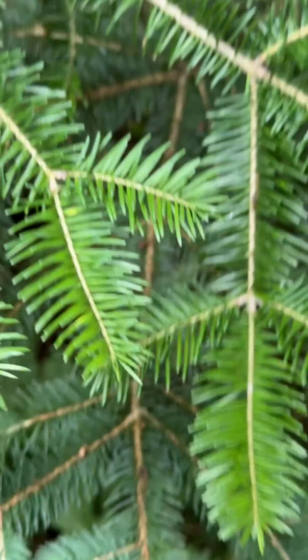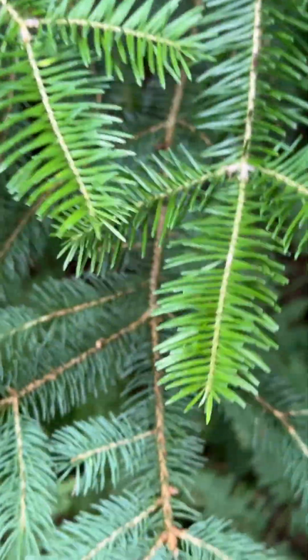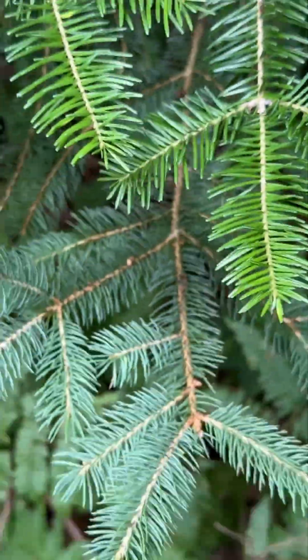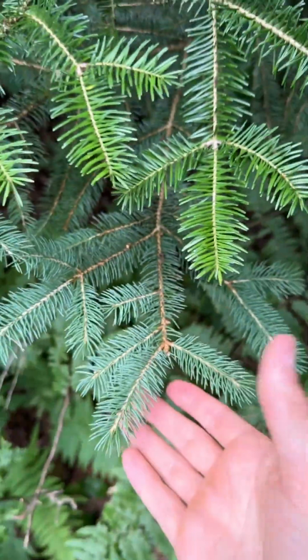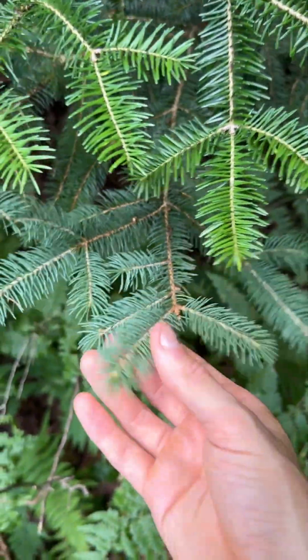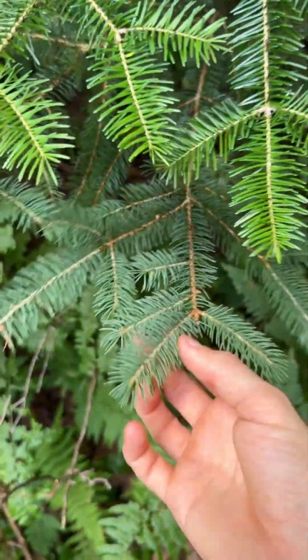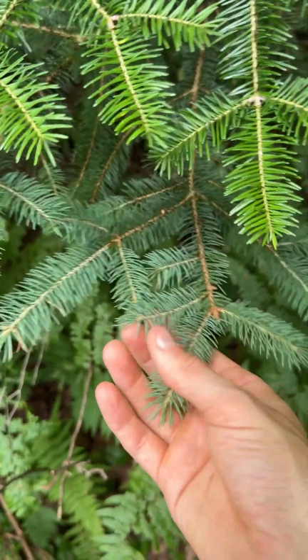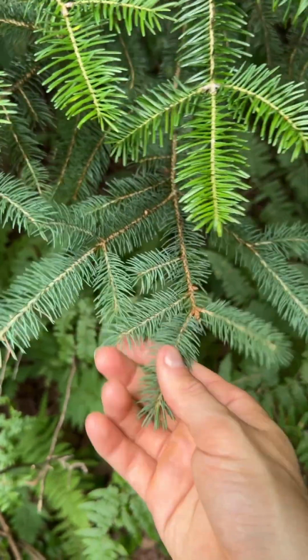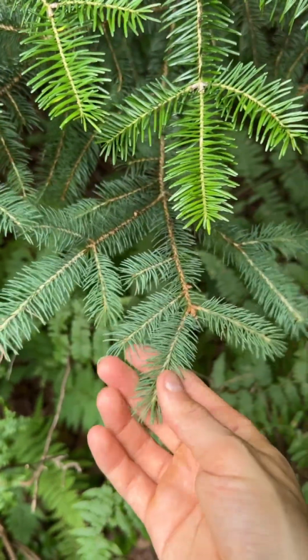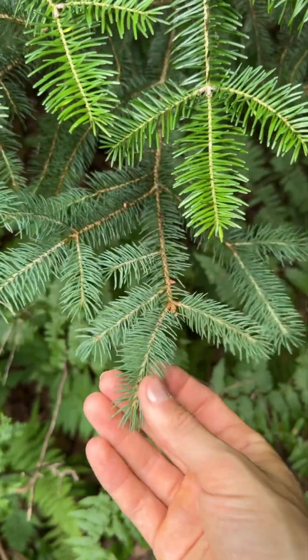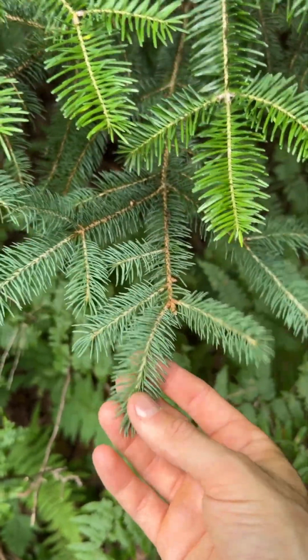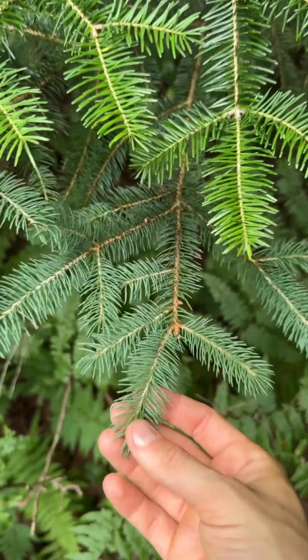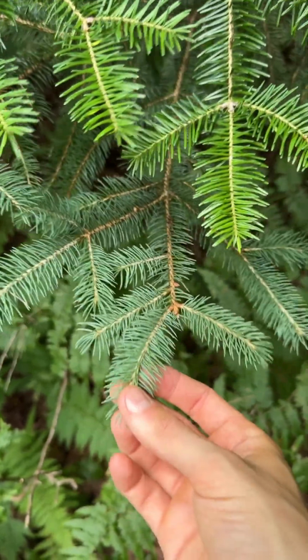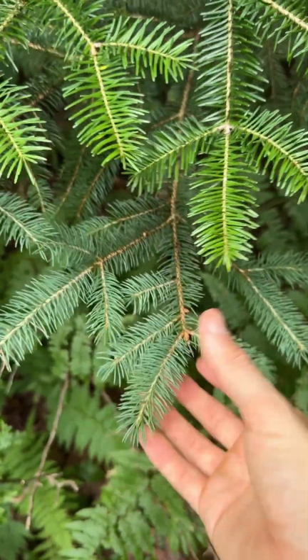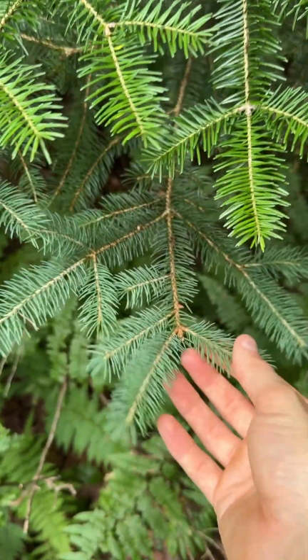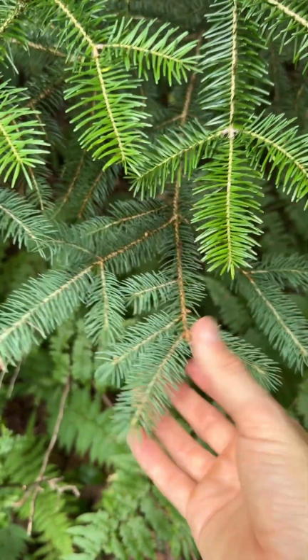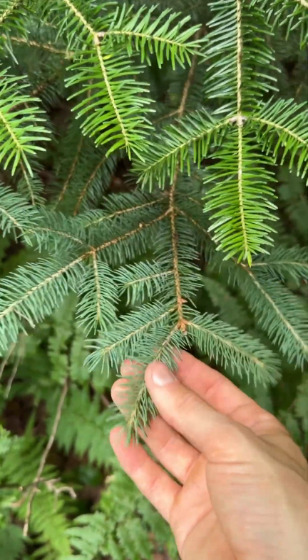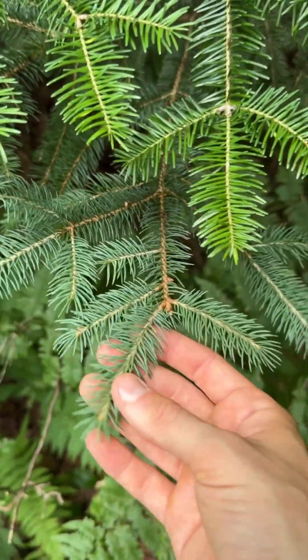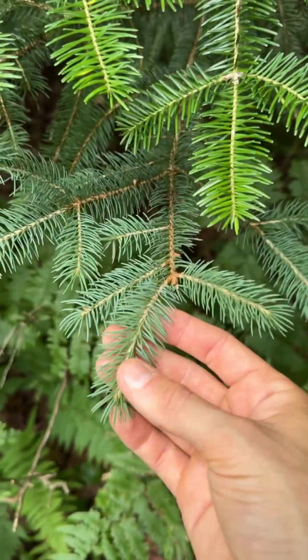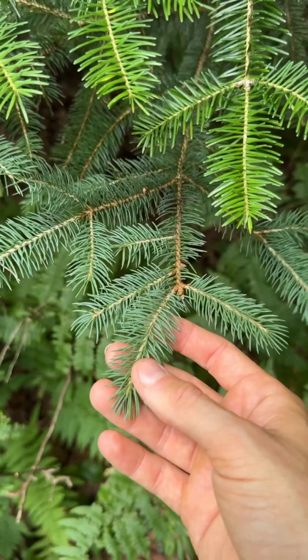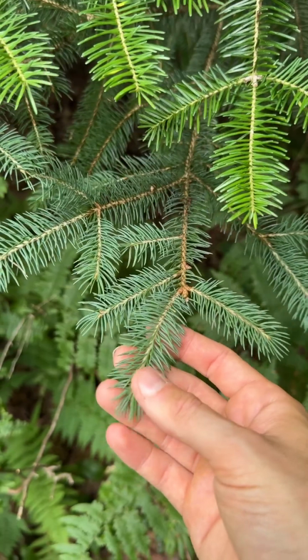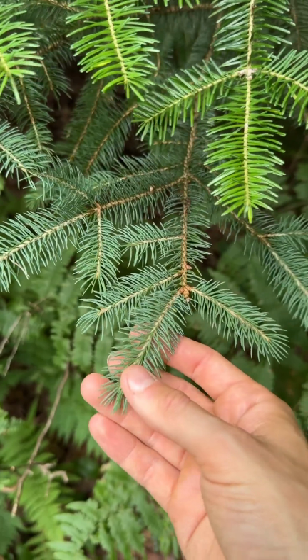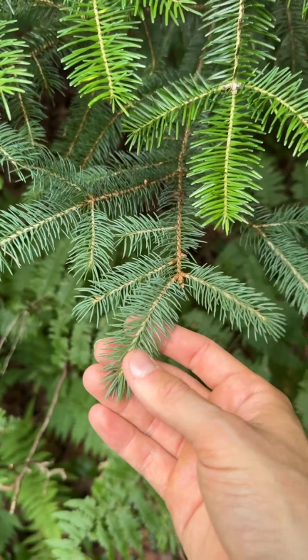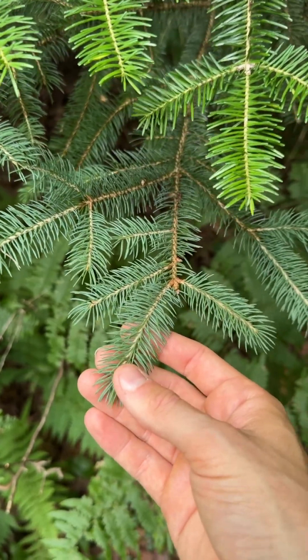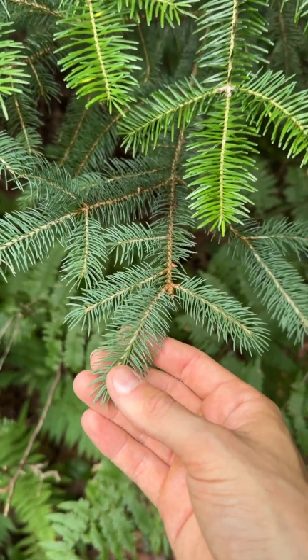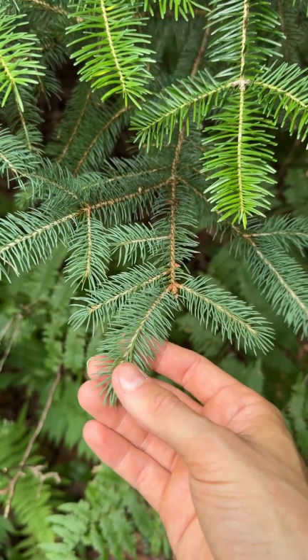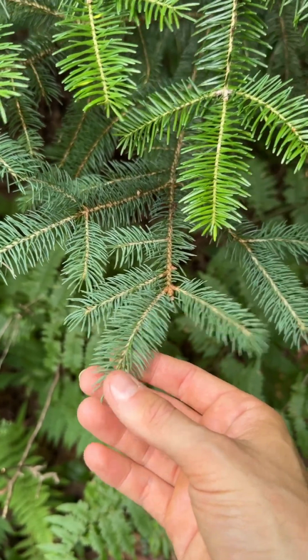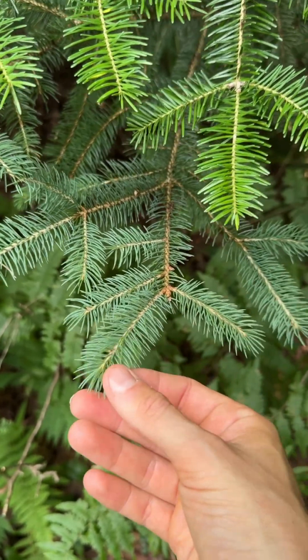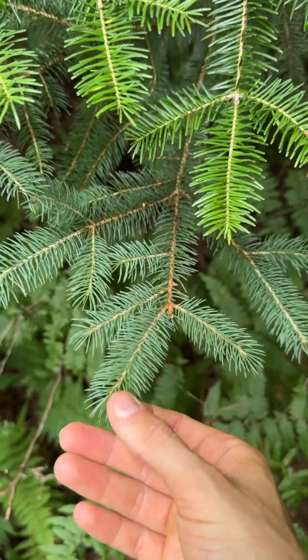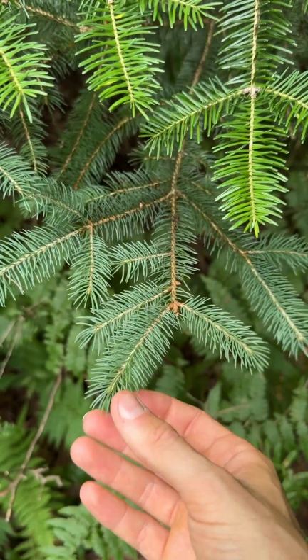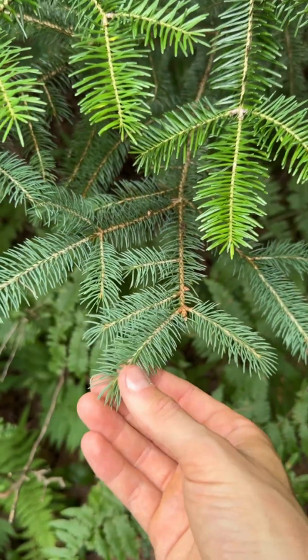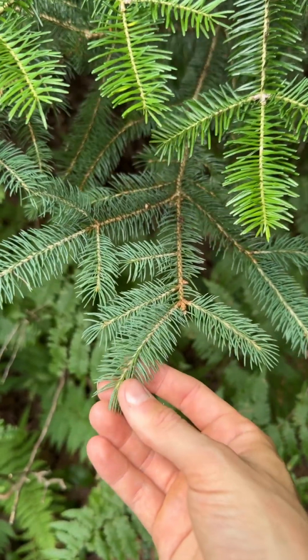White spruce, in contrast, has needles that are more continuously or consistently glaucous, at least on new foliage. The needles have this entirely blue-green hue from this glaucous waxy bloom.